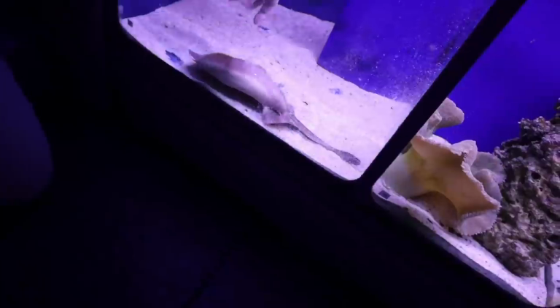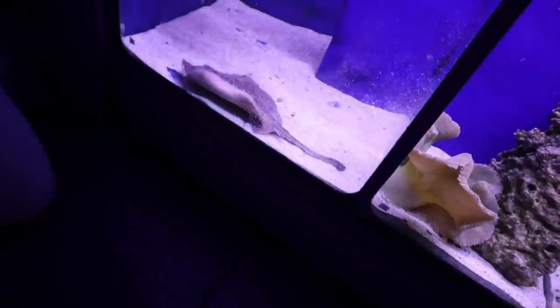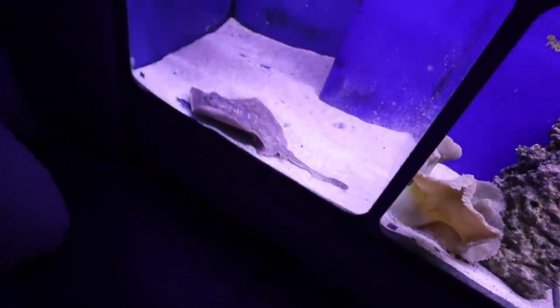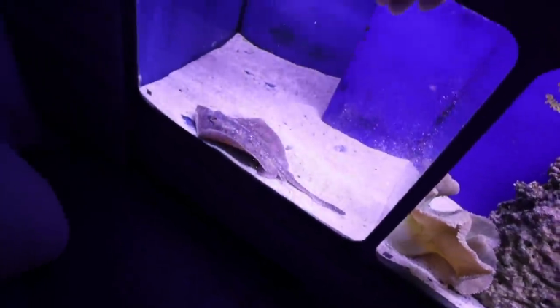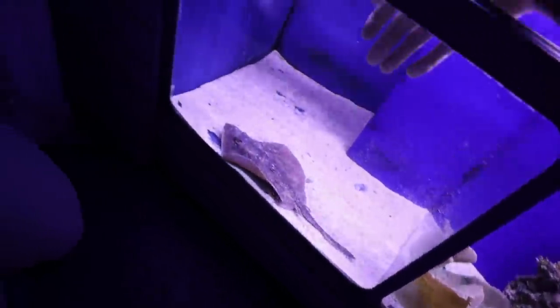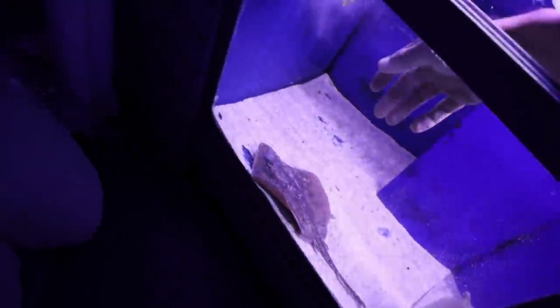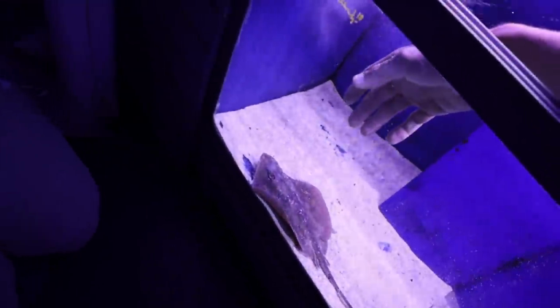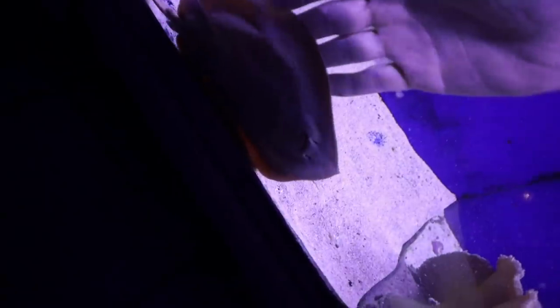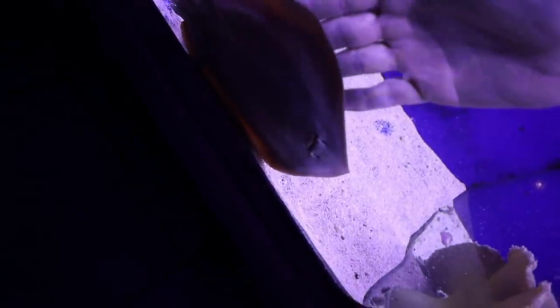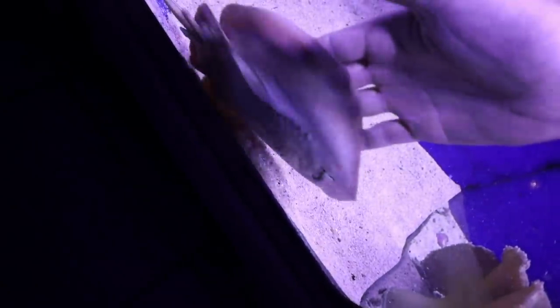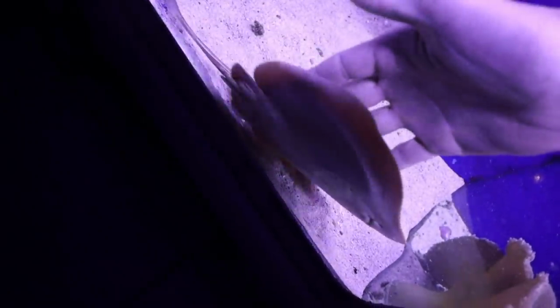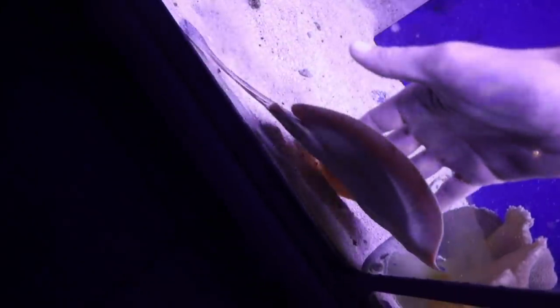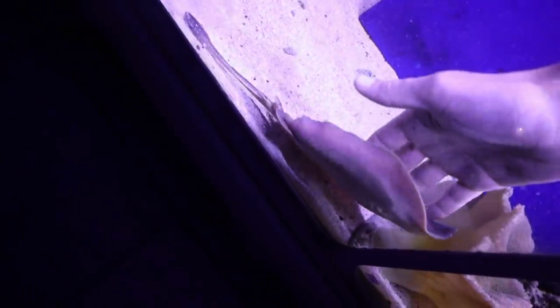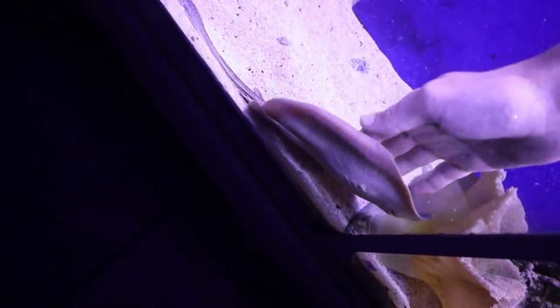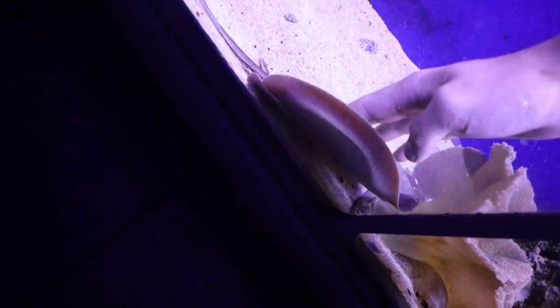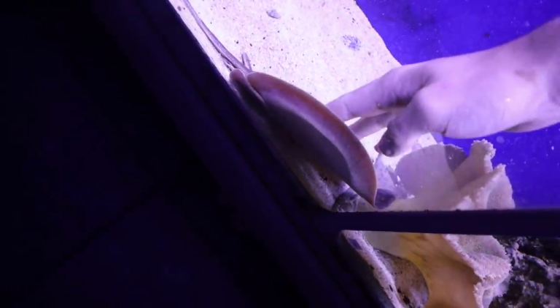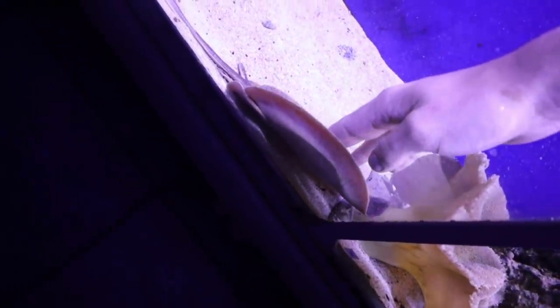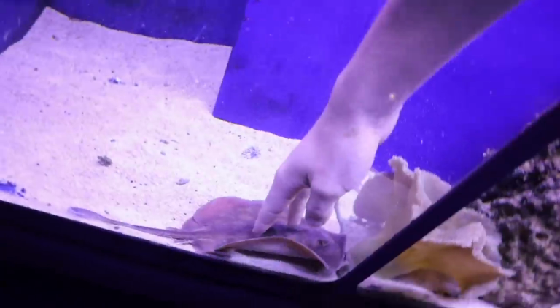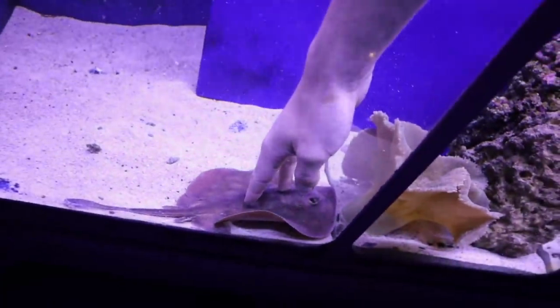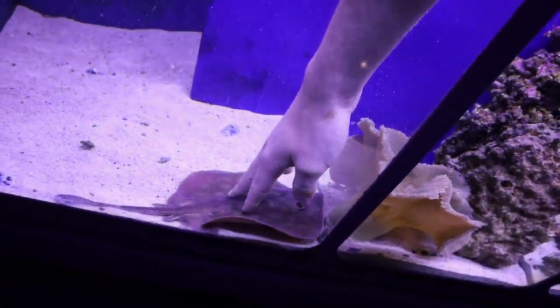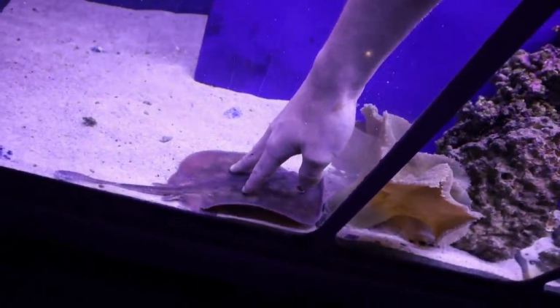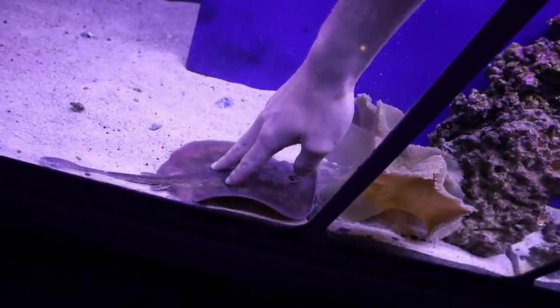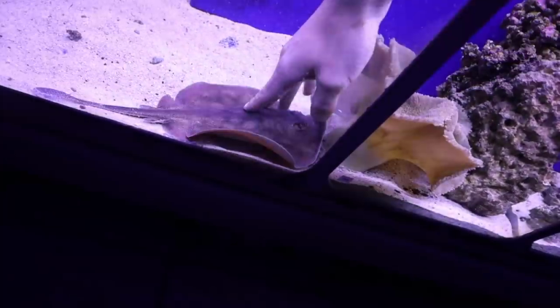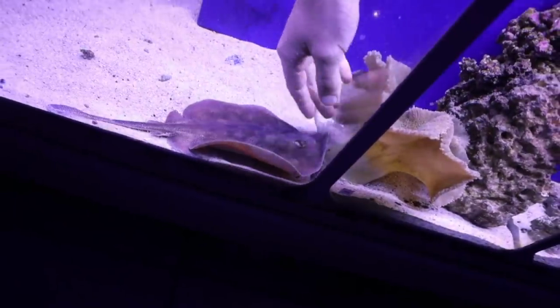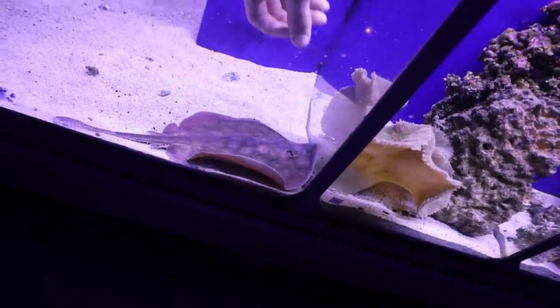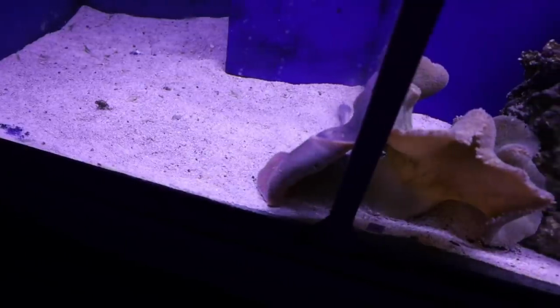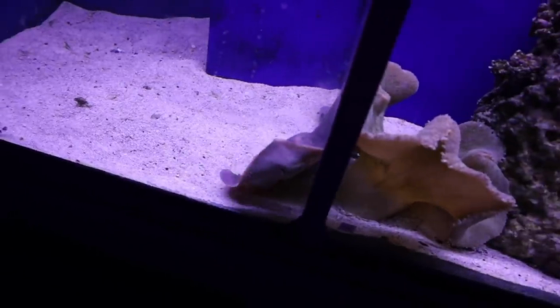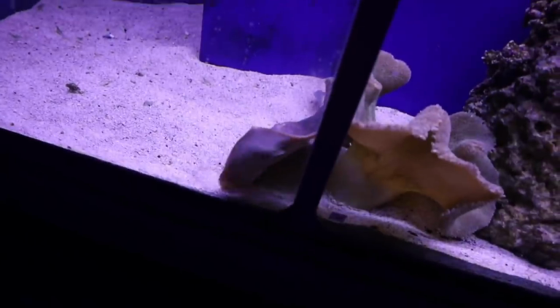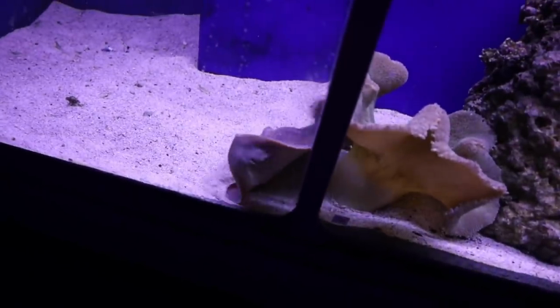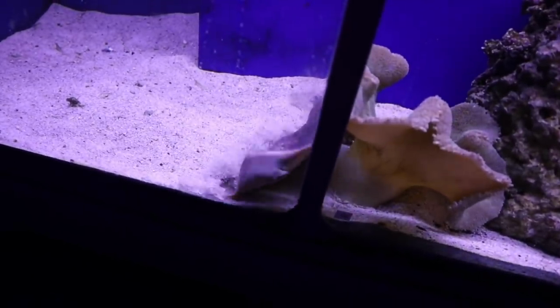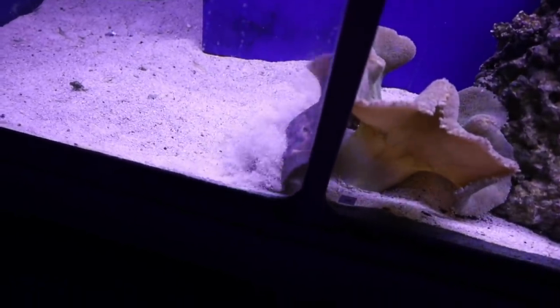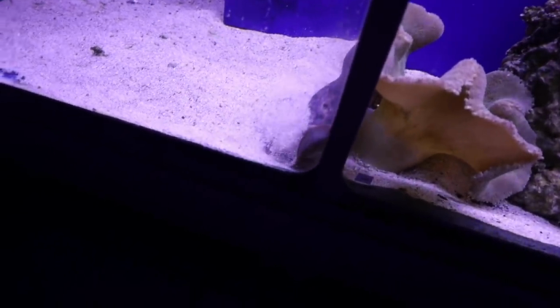This one's a male. Oh, it's warm. Oh my gosh, she's so soft. Hi, Mr. Stingray. Wow, at least I can say I touched a stingray.